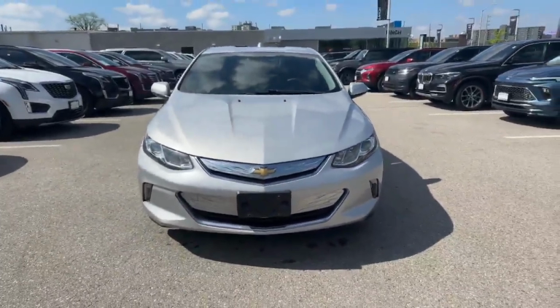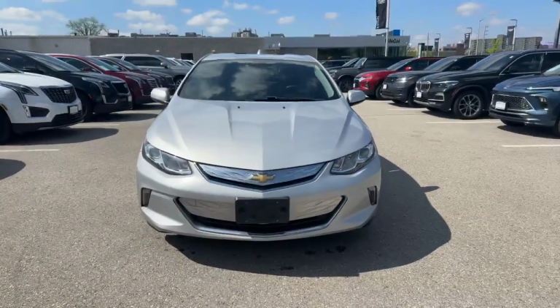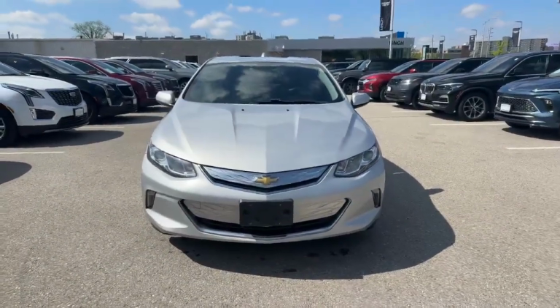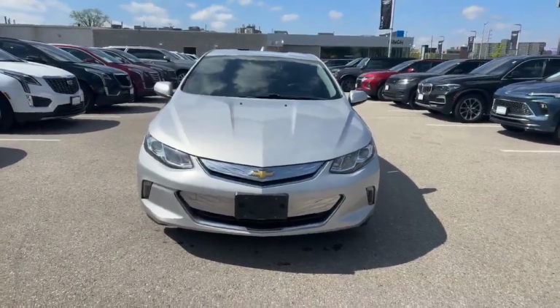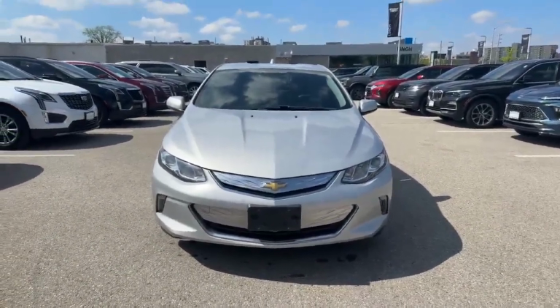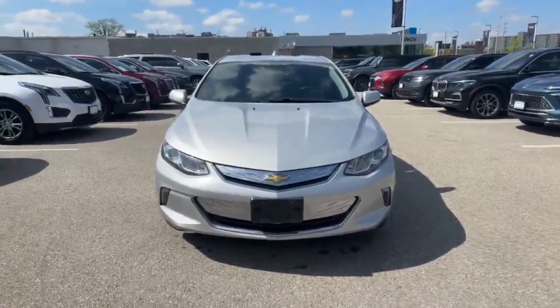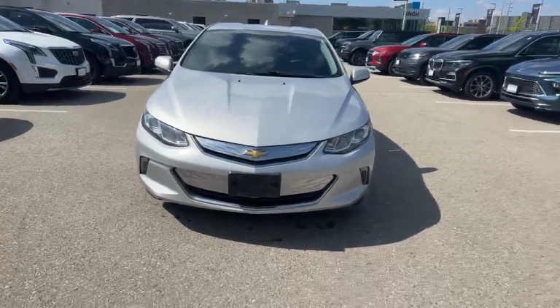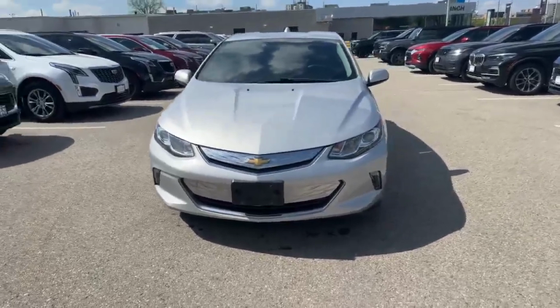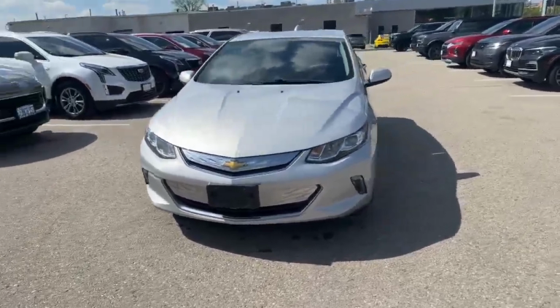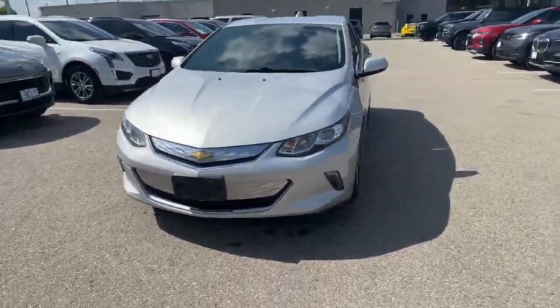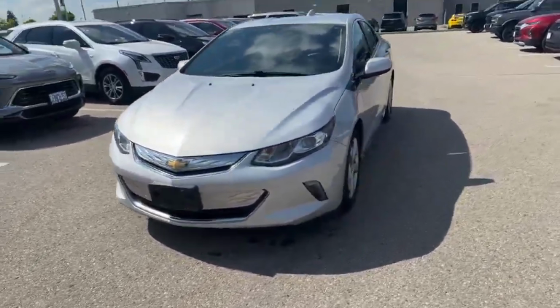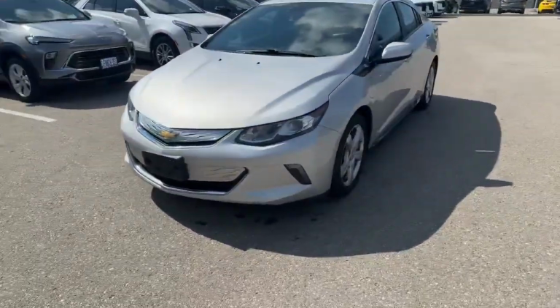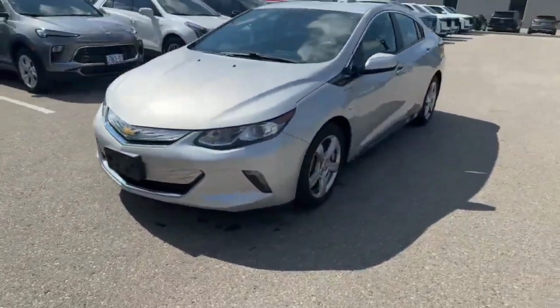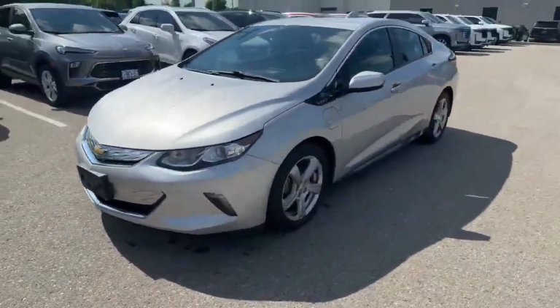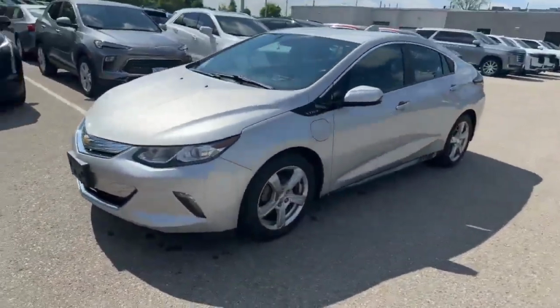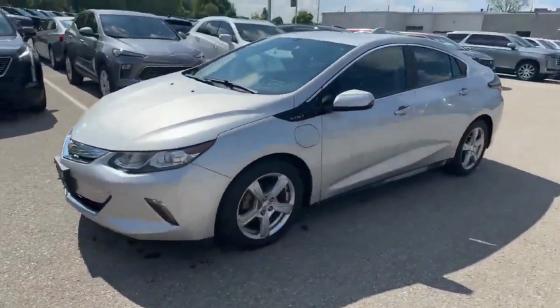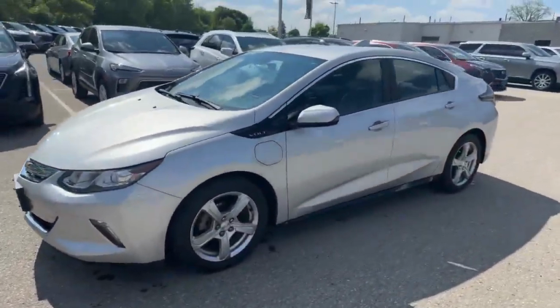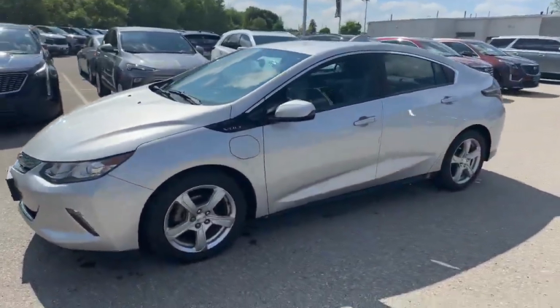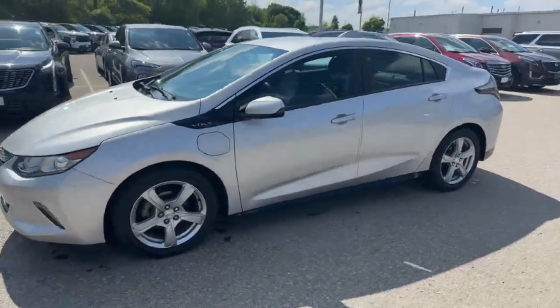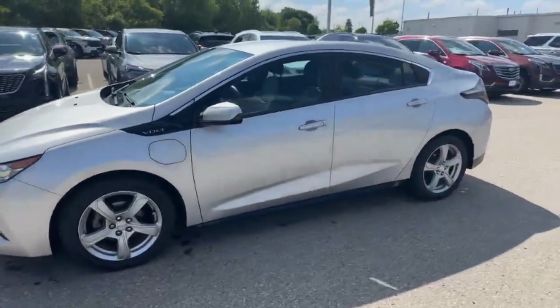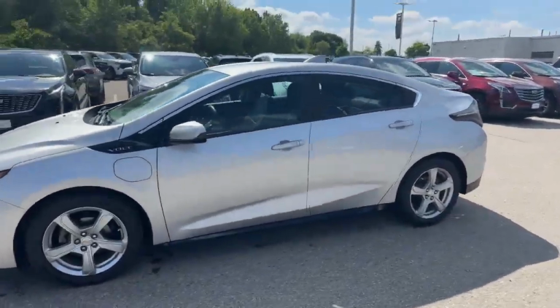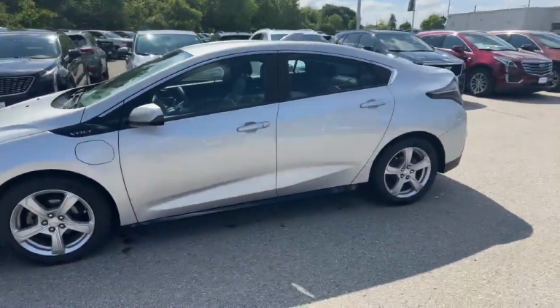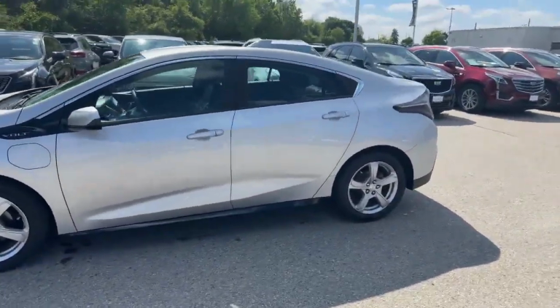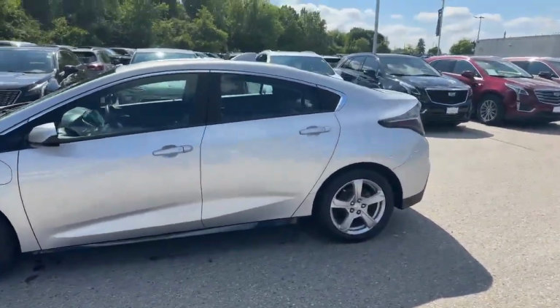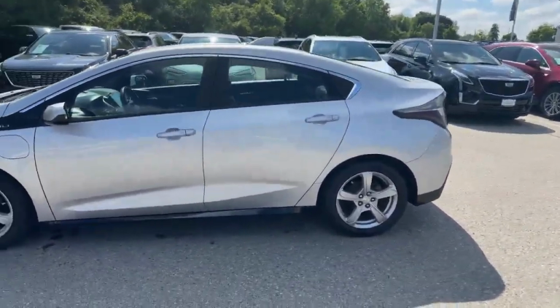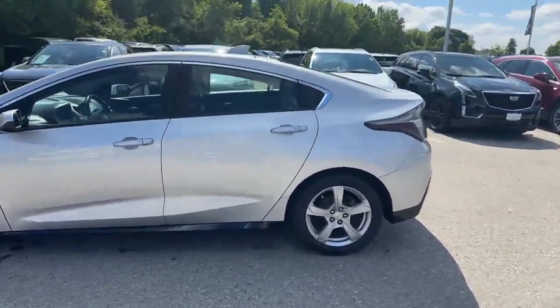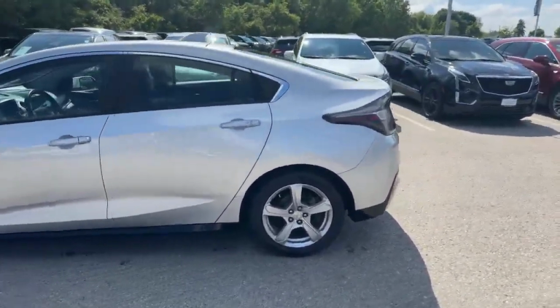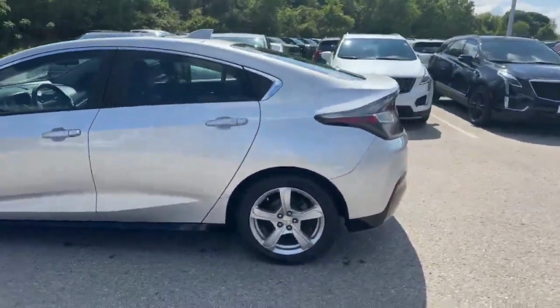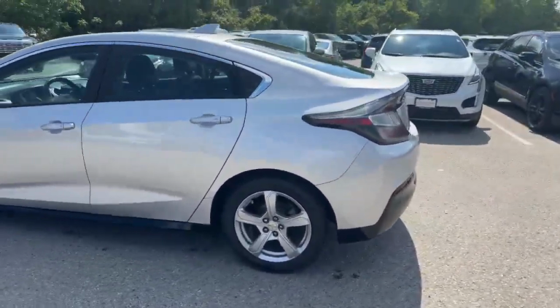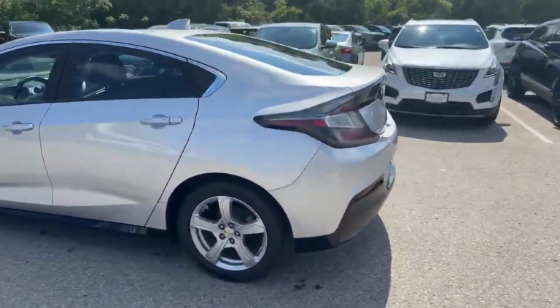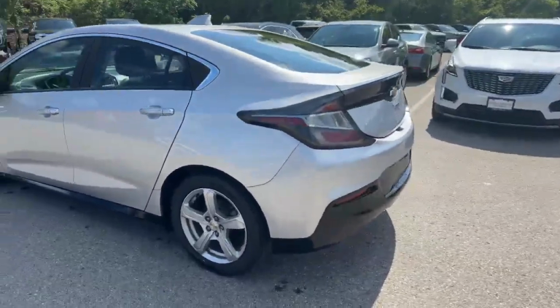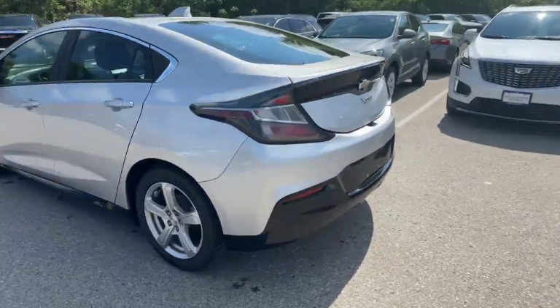This Chevy Volt has come in on trade. Well cared for, highway driven, hybrid.